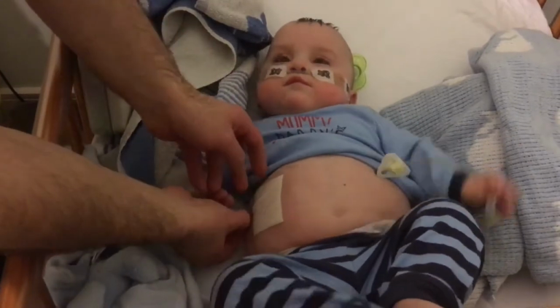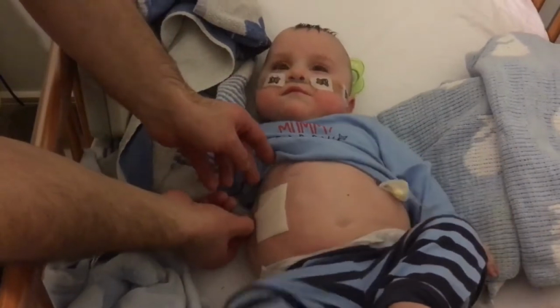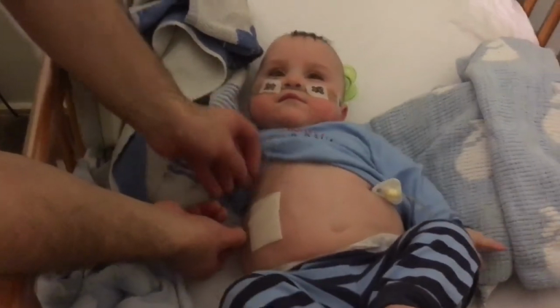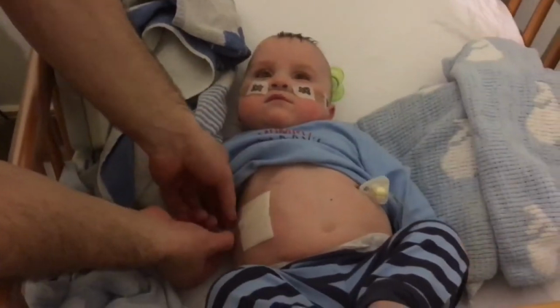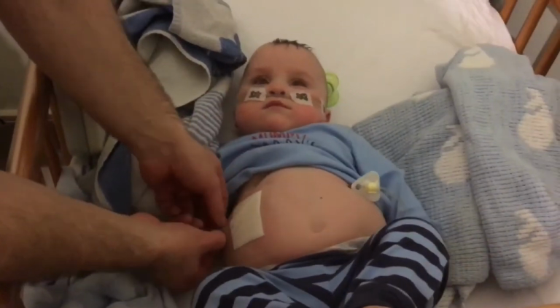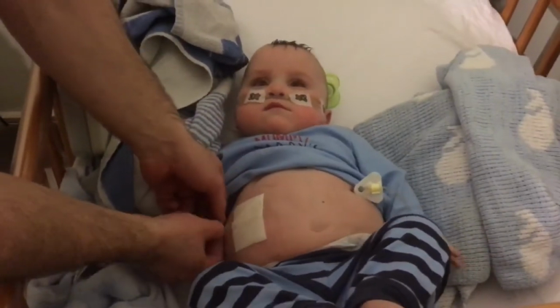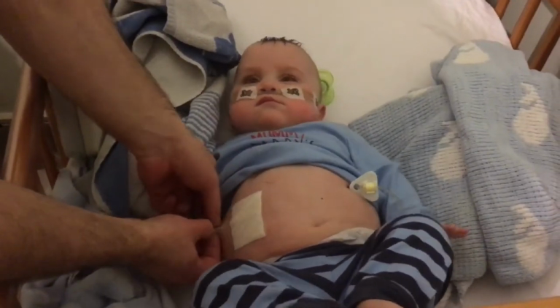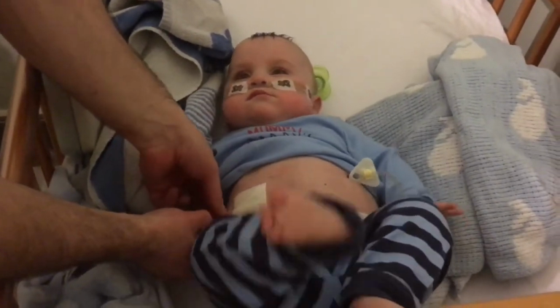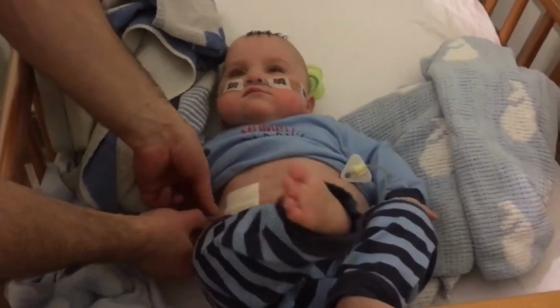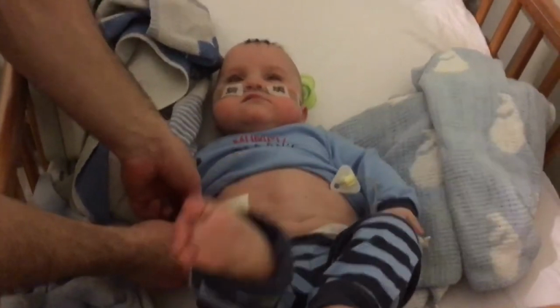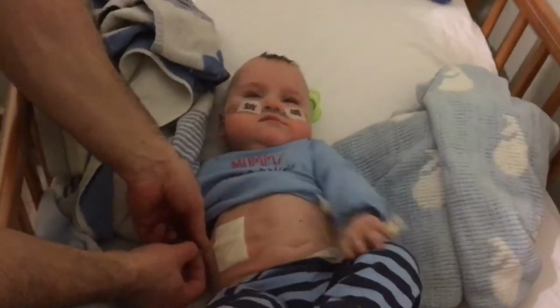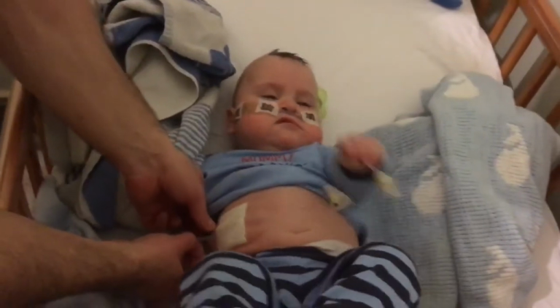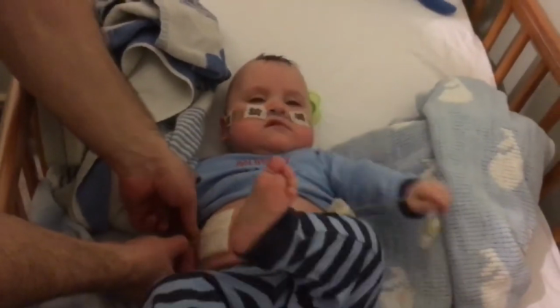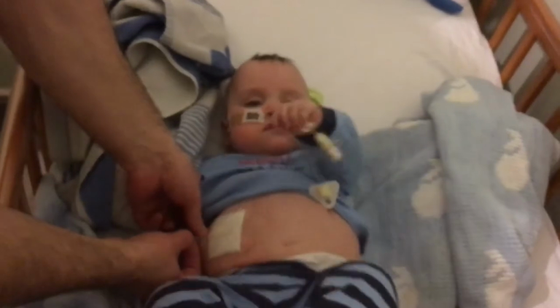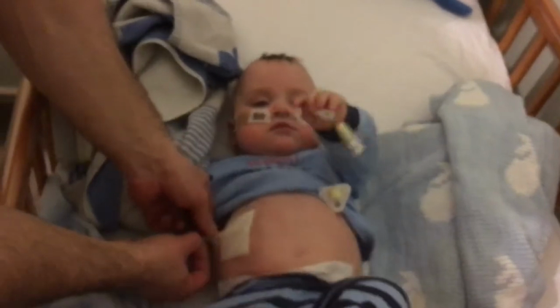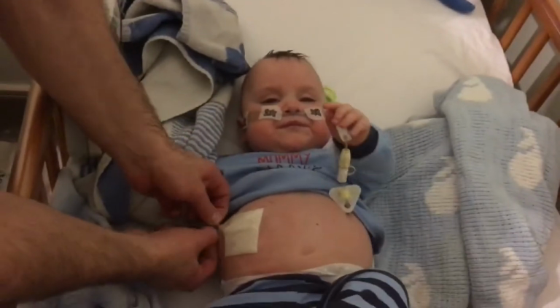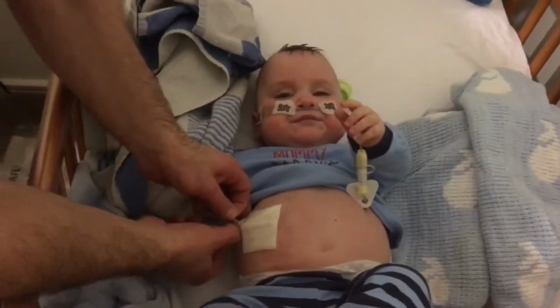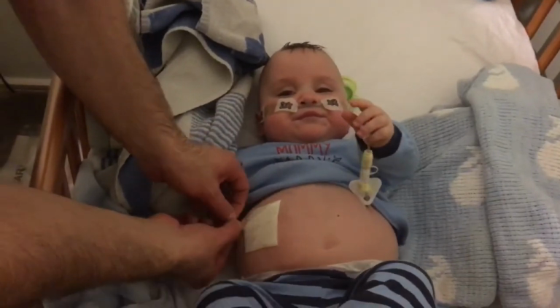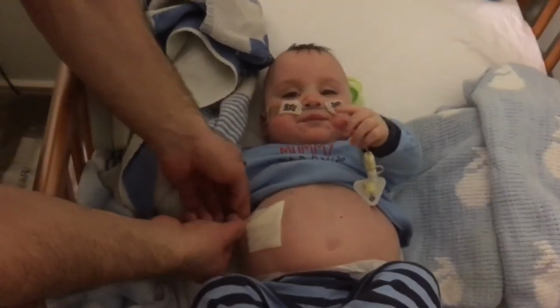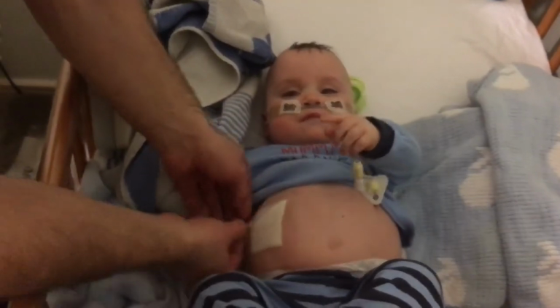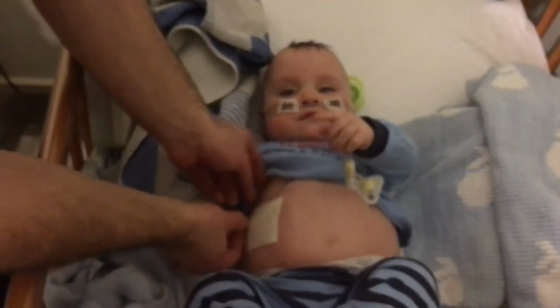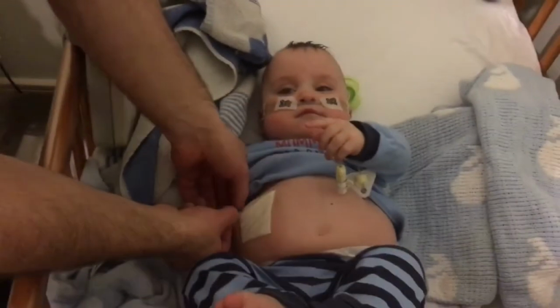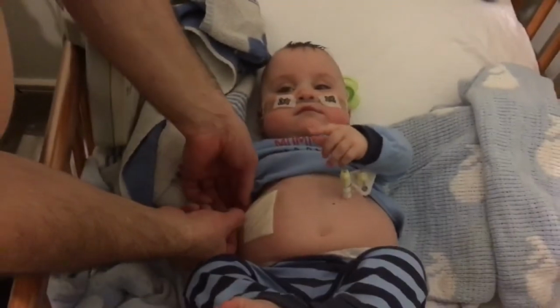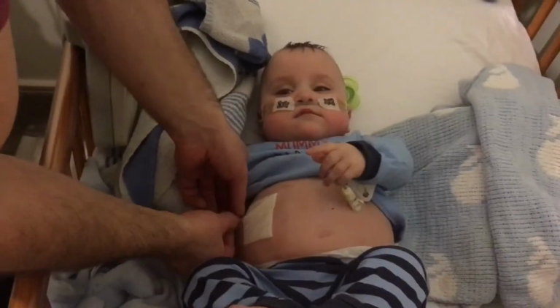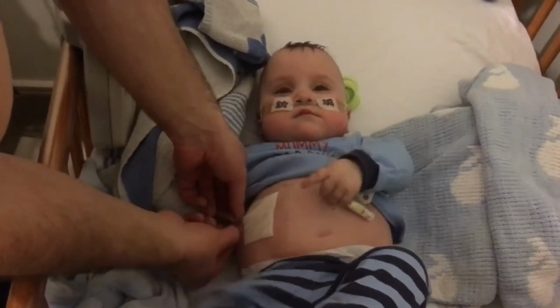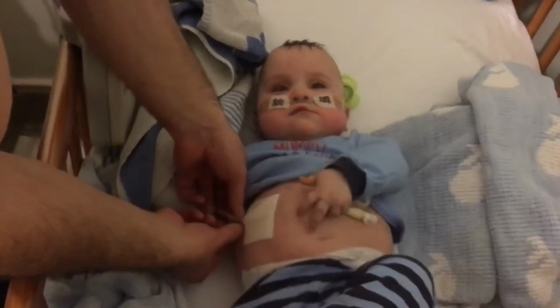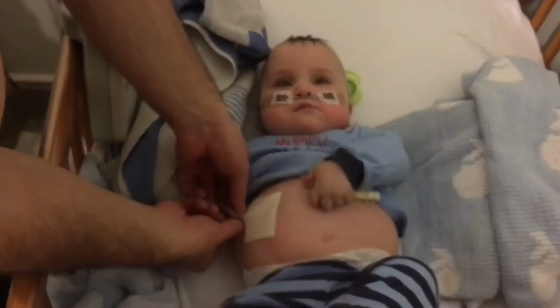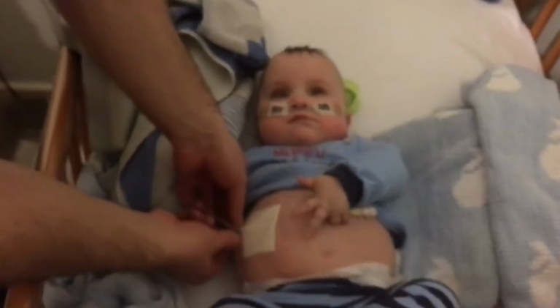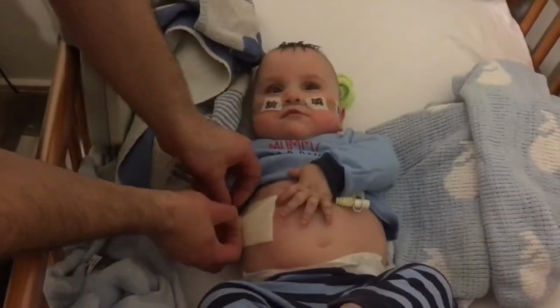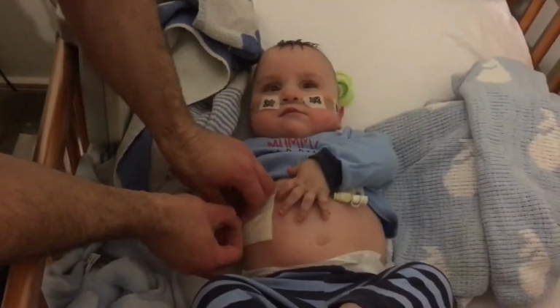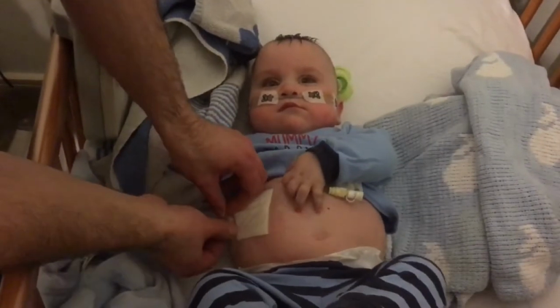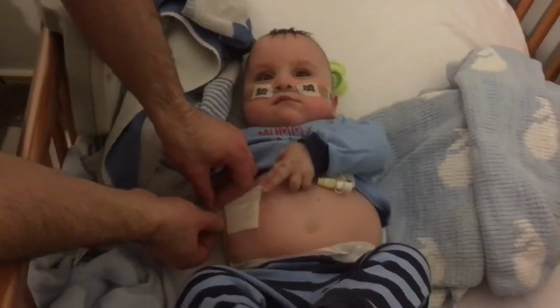We say tummy but it actually goes into his peritoneum. It goes into his tummy. Alright, so we take off the dressing.